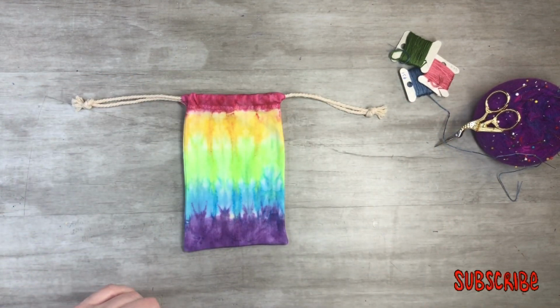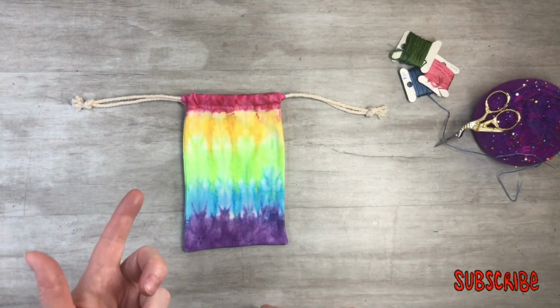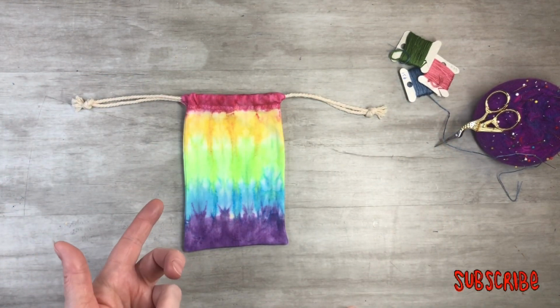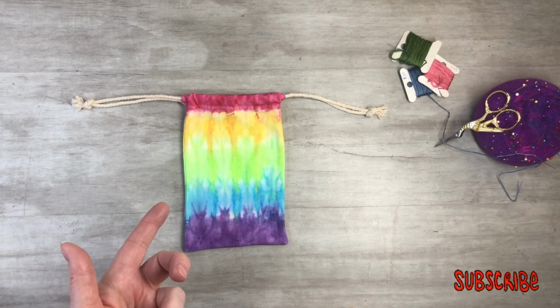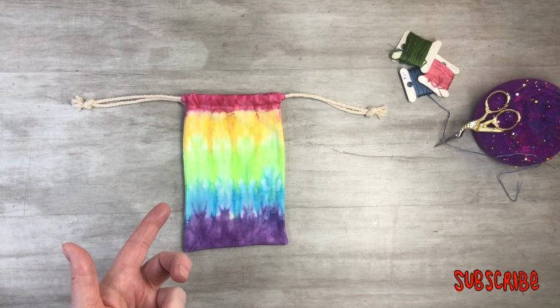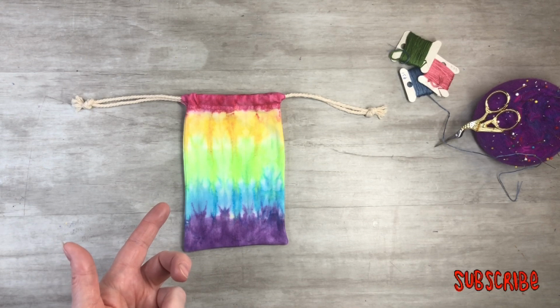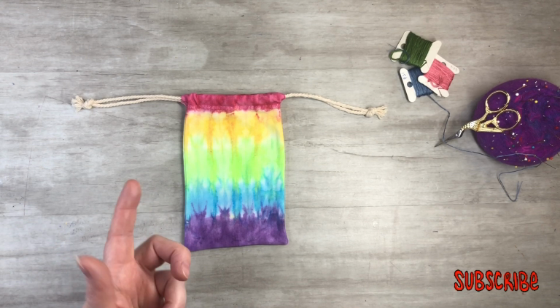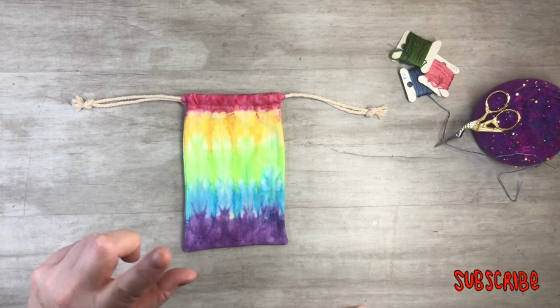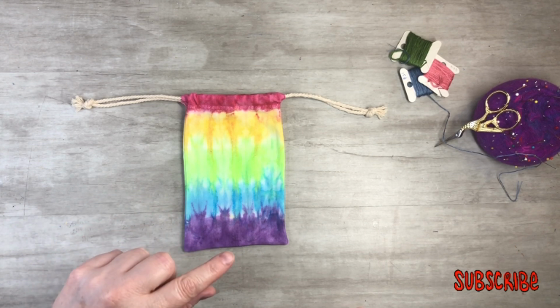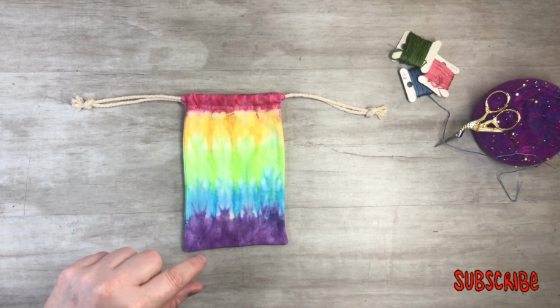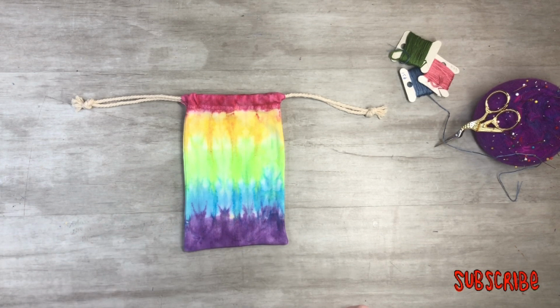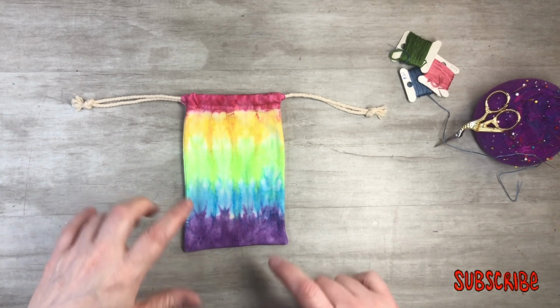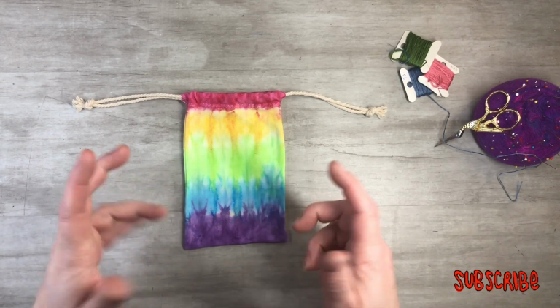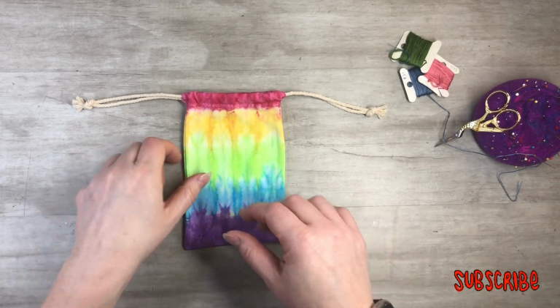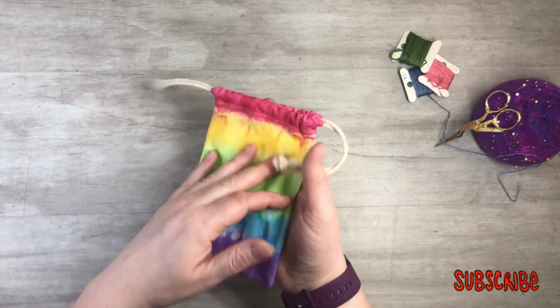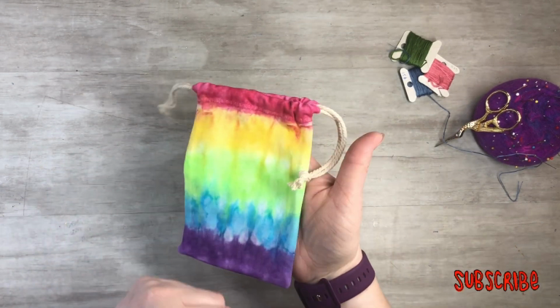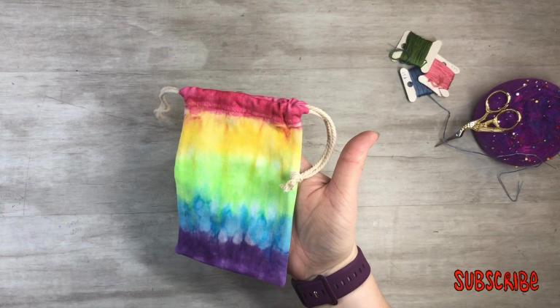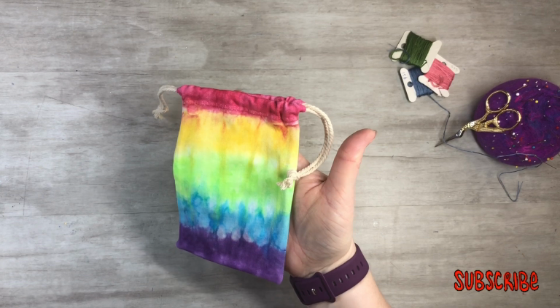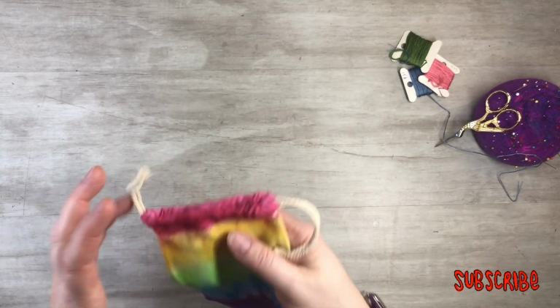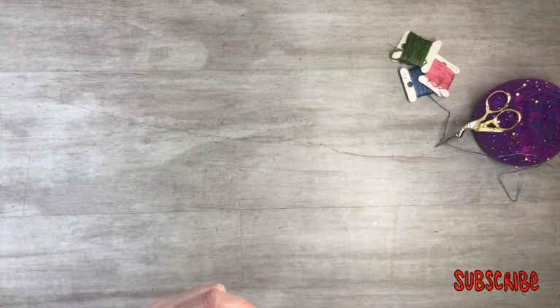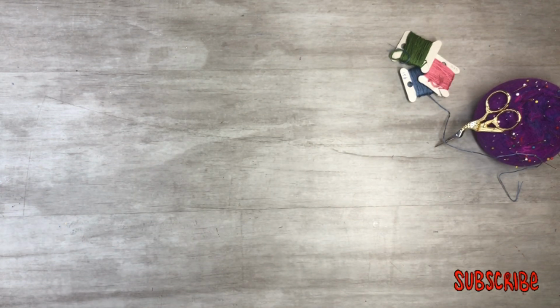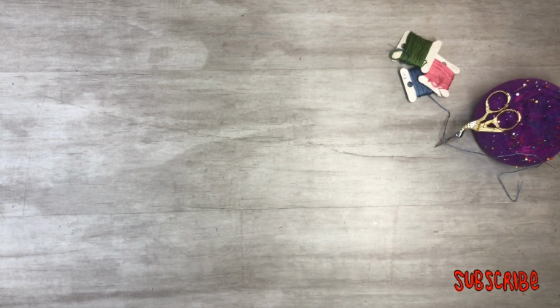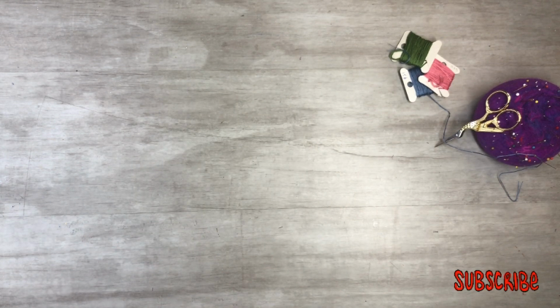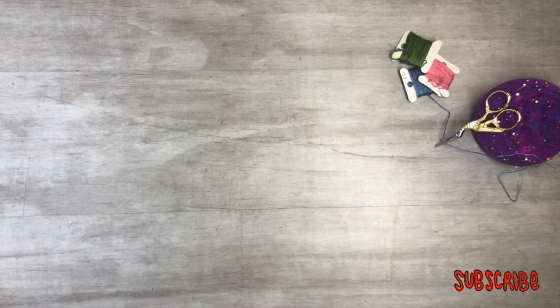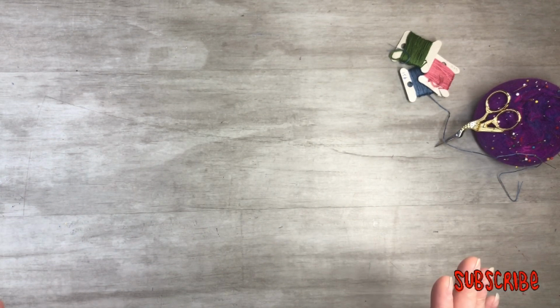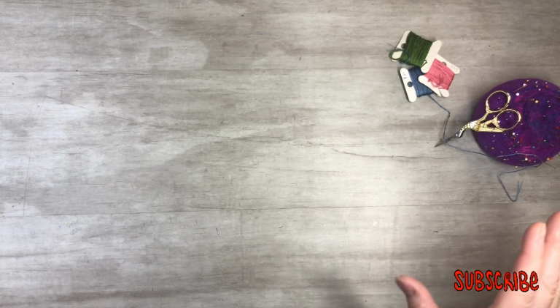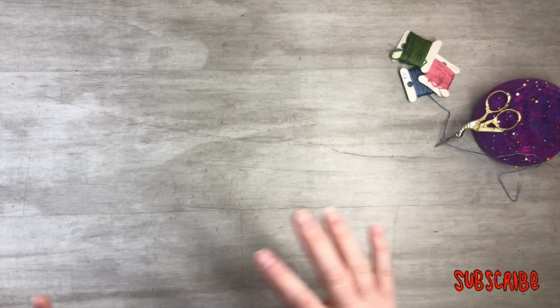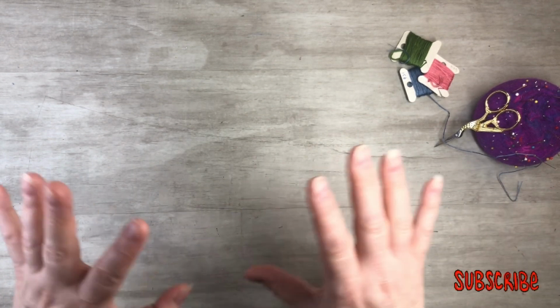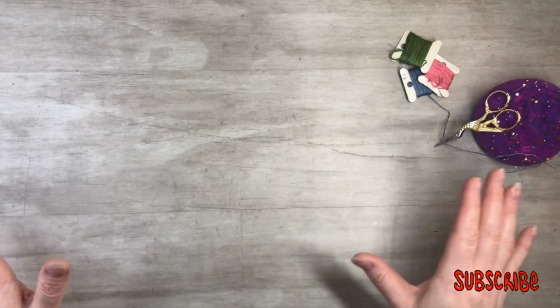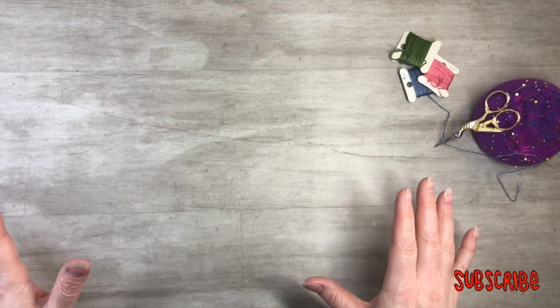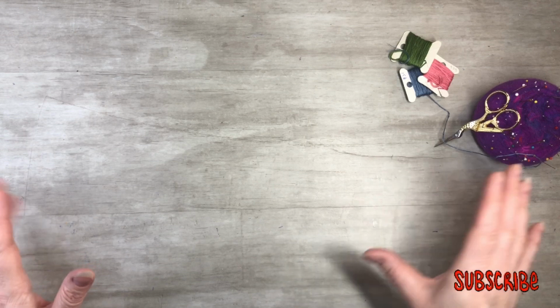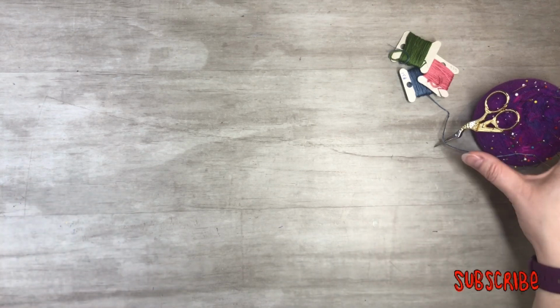I did a short on this covering the whole packaging process, and I'll put the link down below if you guys want to come watch that fun short. I just thought I'd share that with you because that's what I've been engulfed in for the last couple of days.